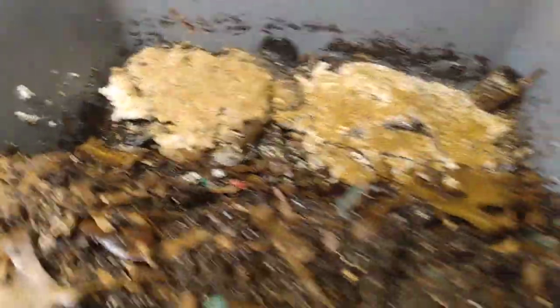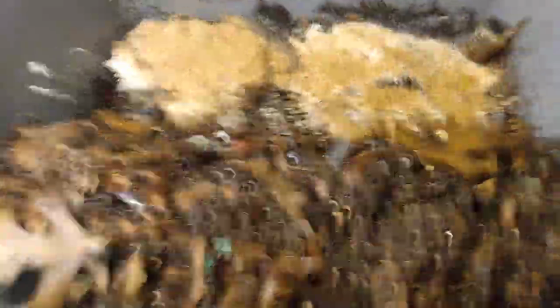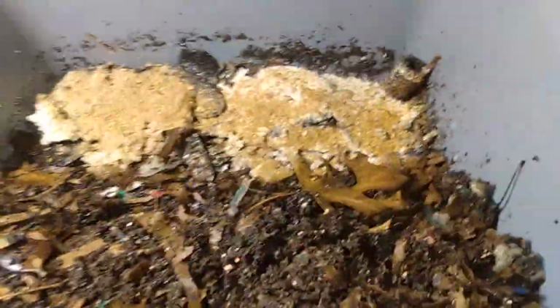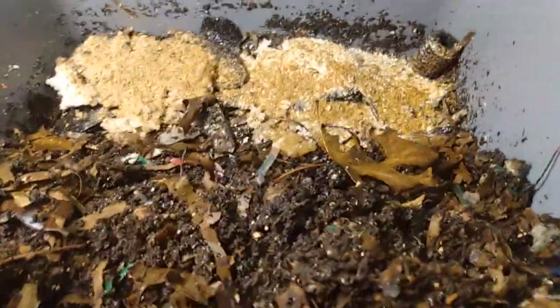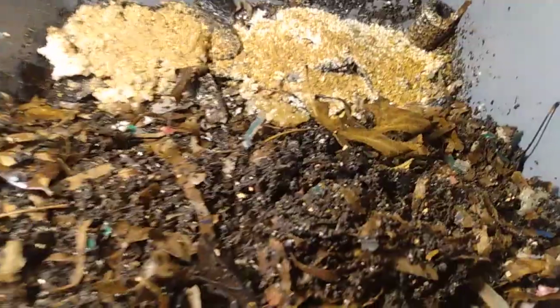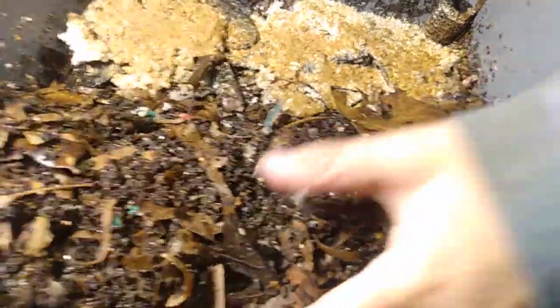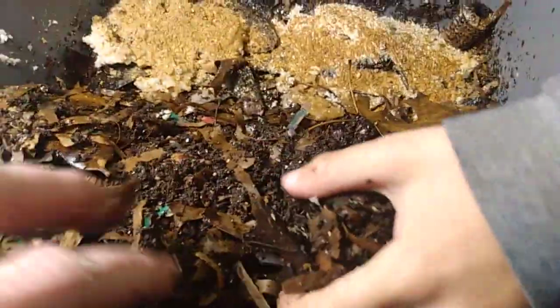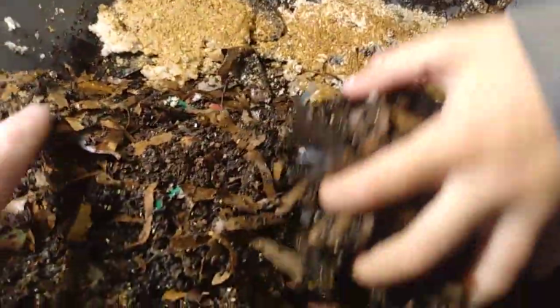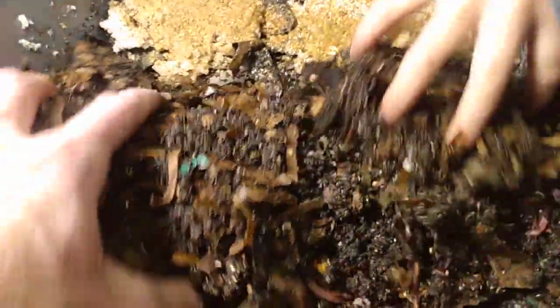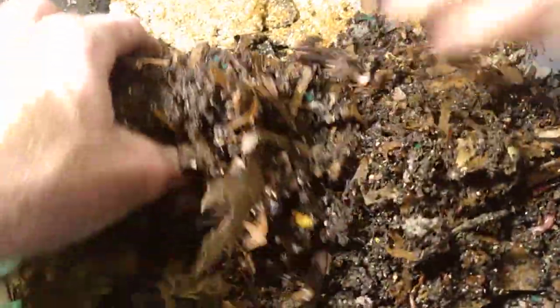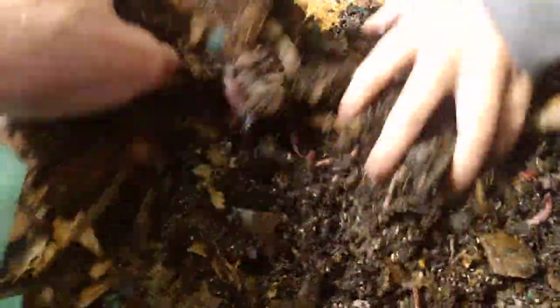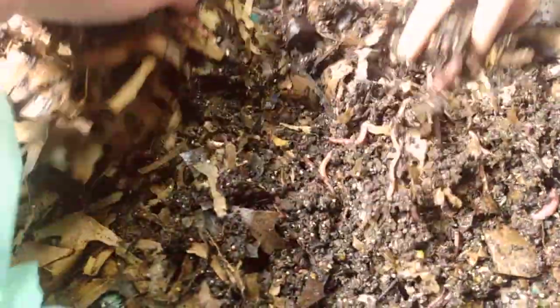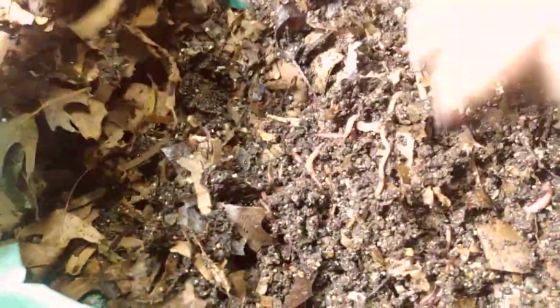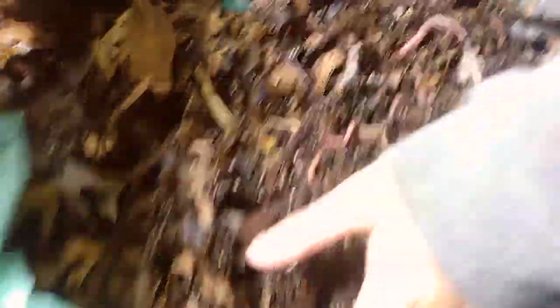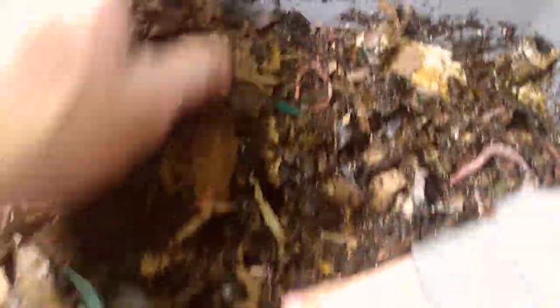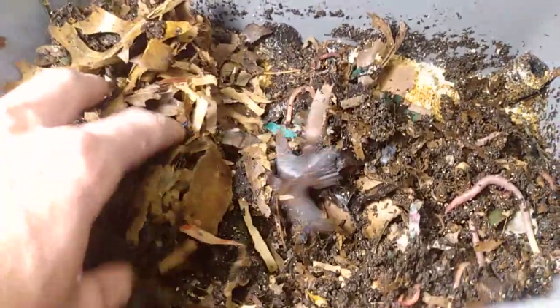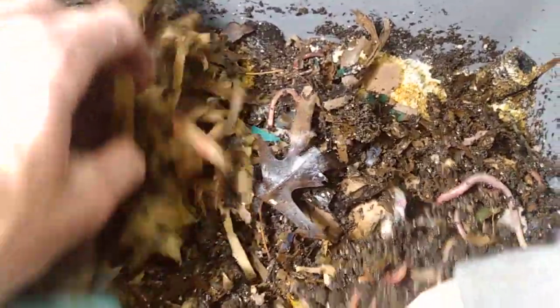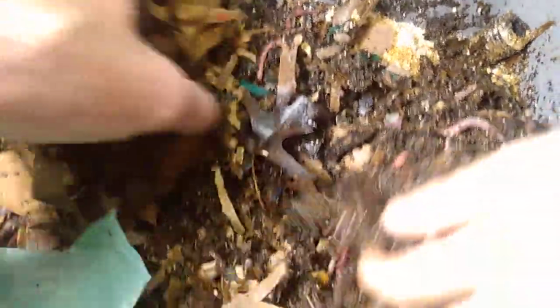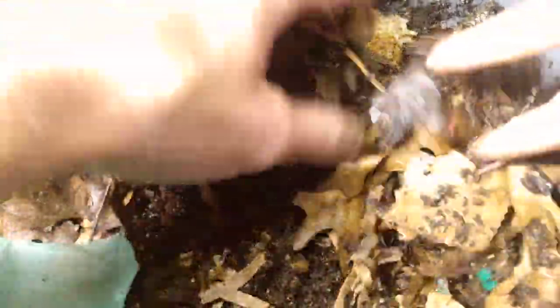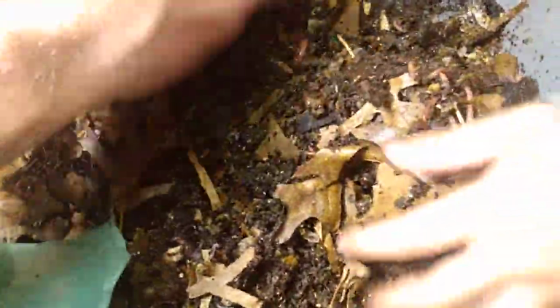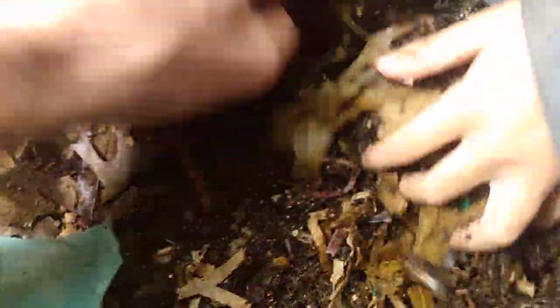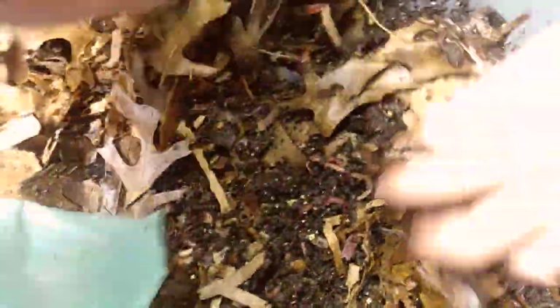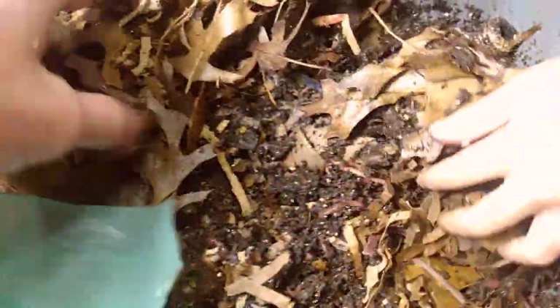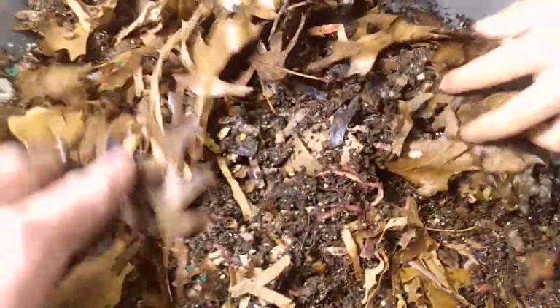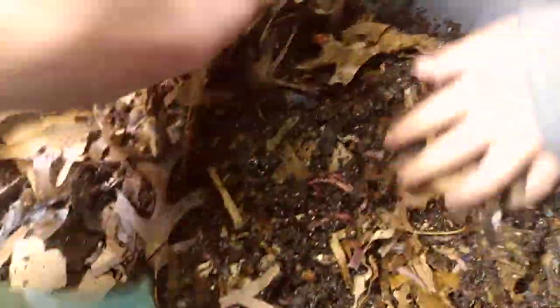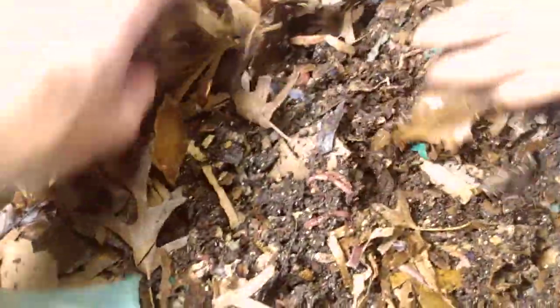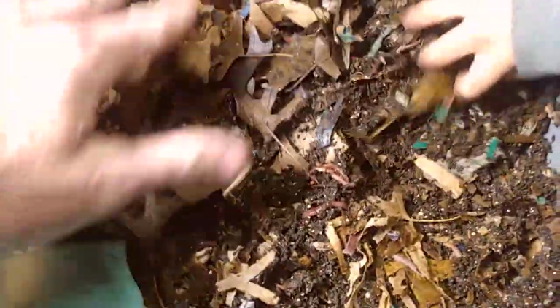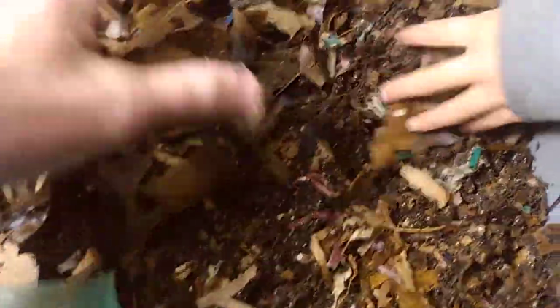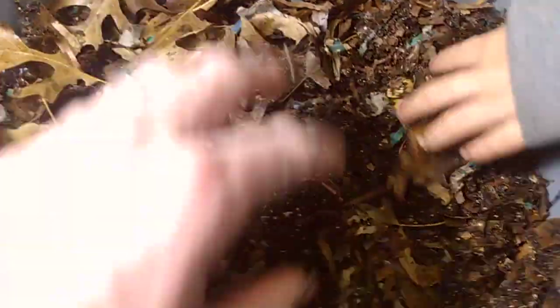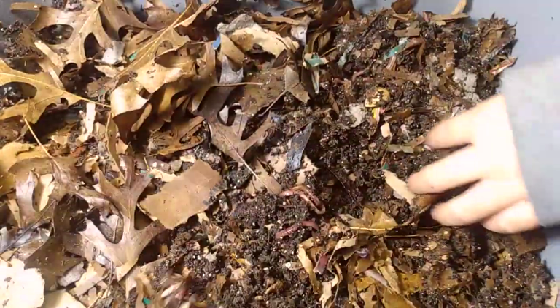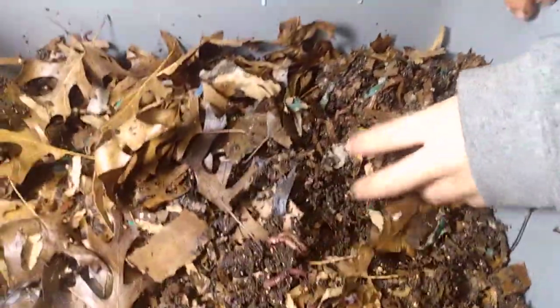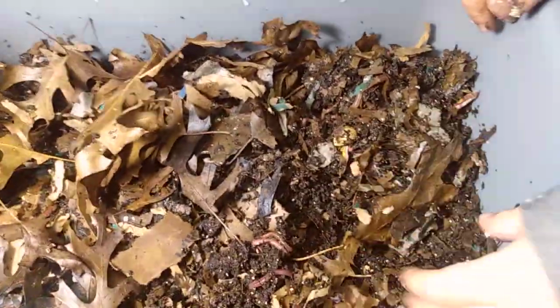Go ahead and bury it. And then we've got to remember that this side over here was the cooked oats, so we're going to mark that so that we can remember.